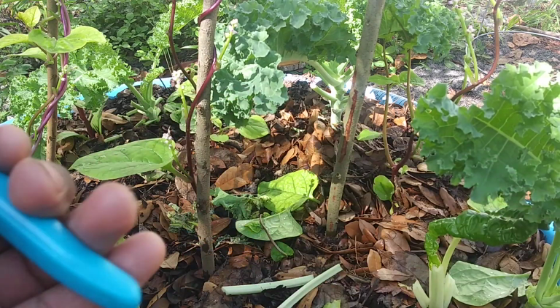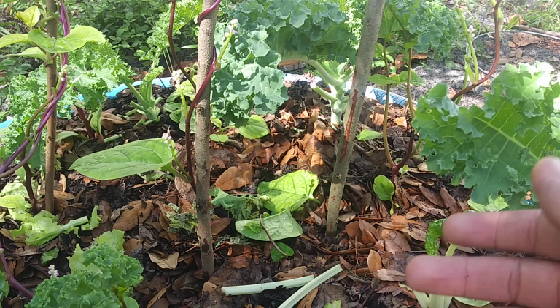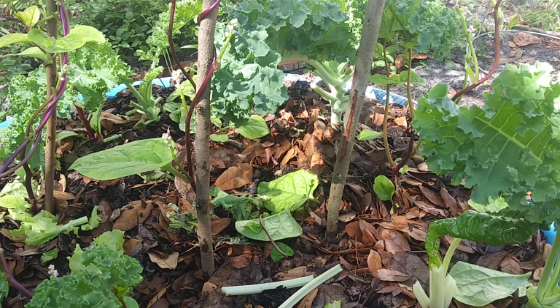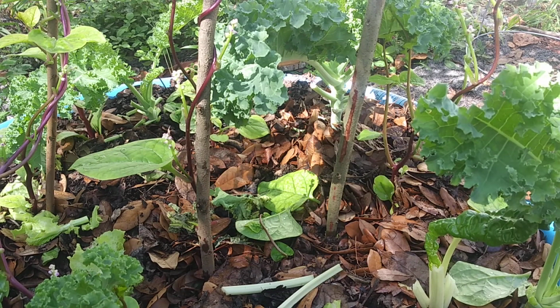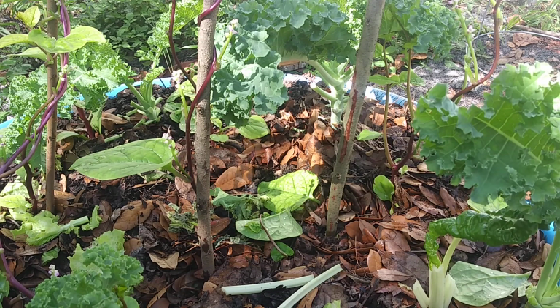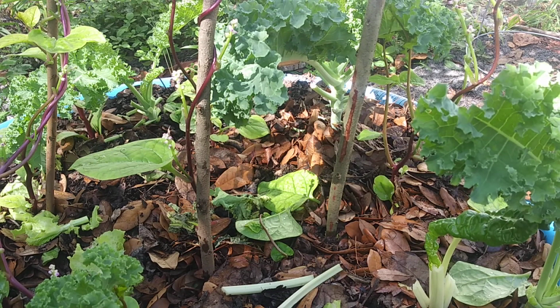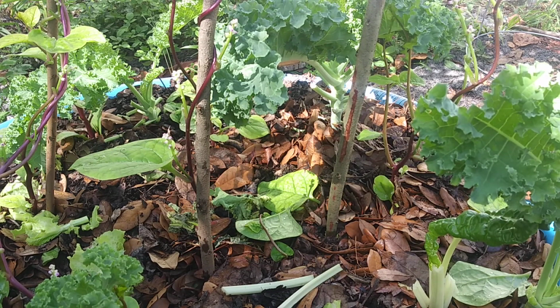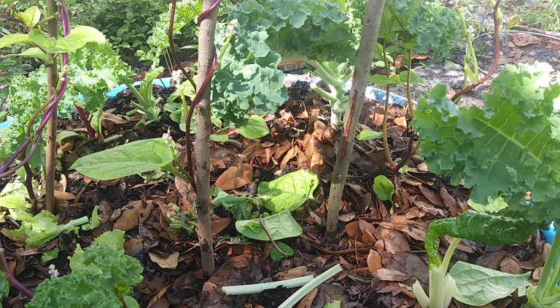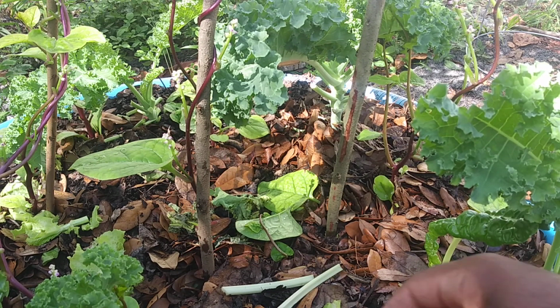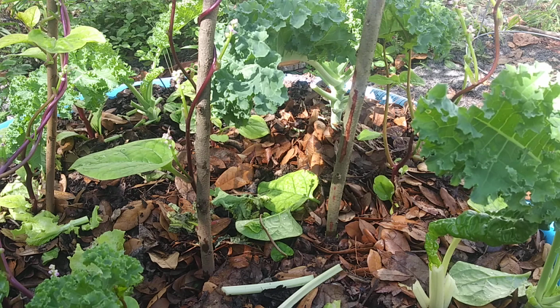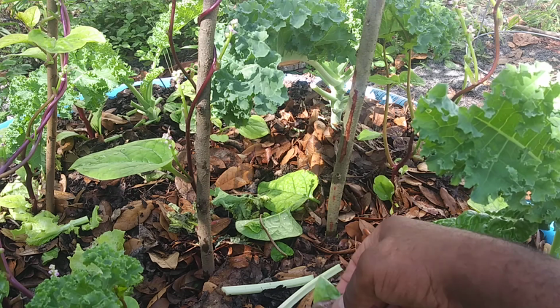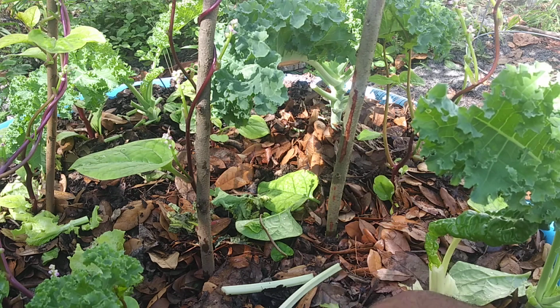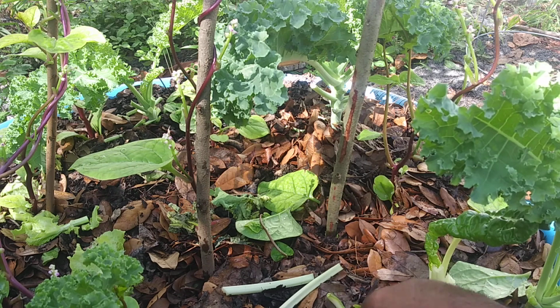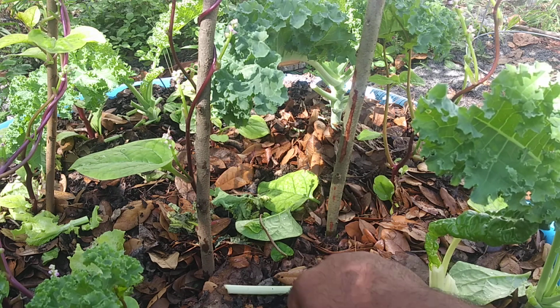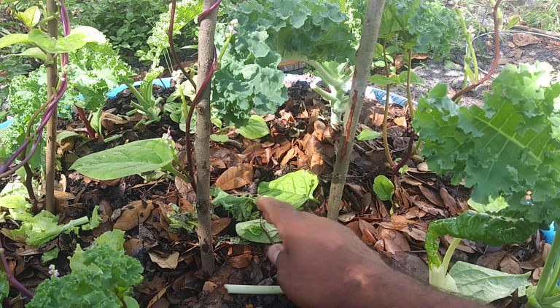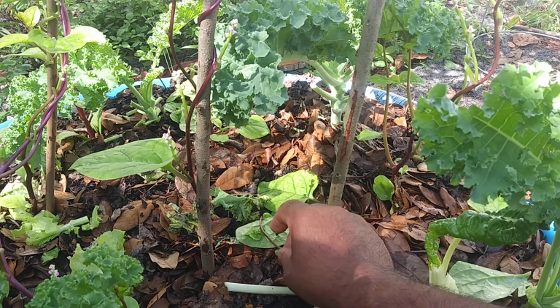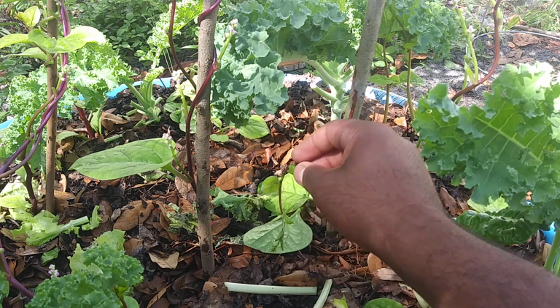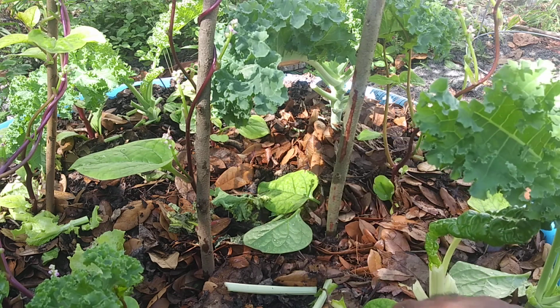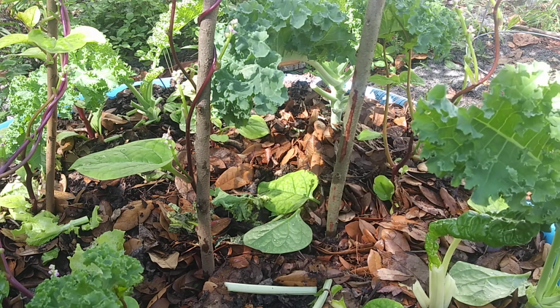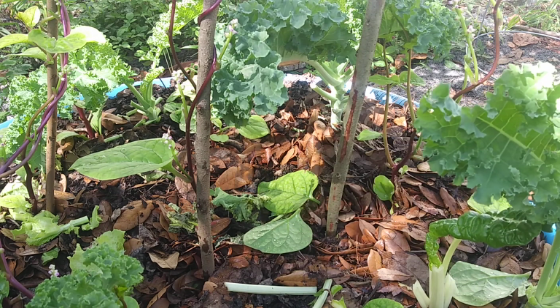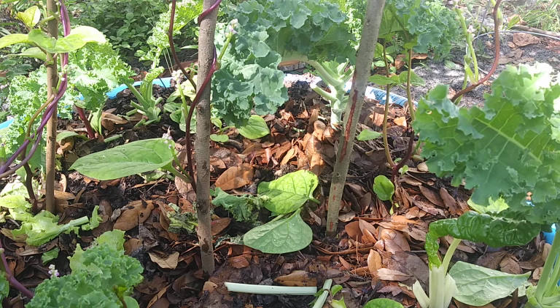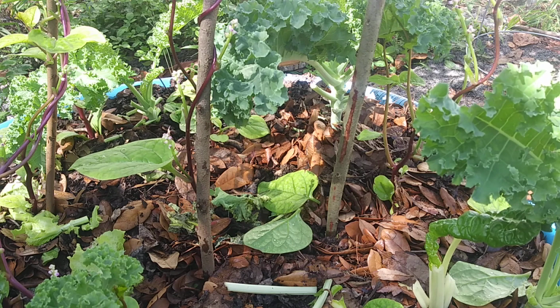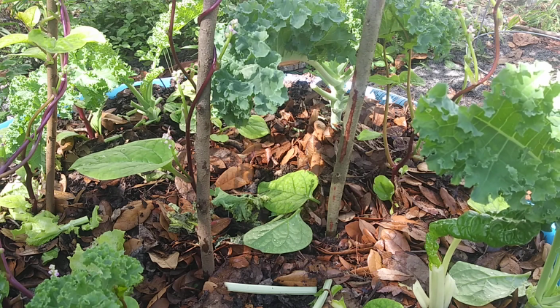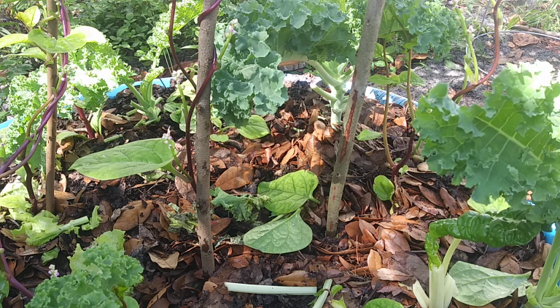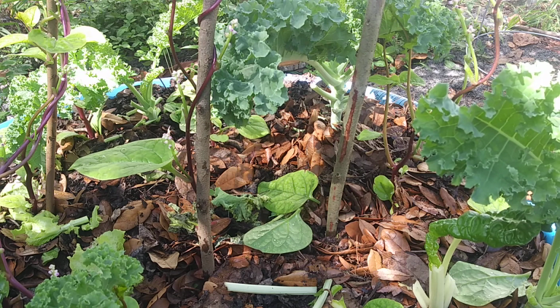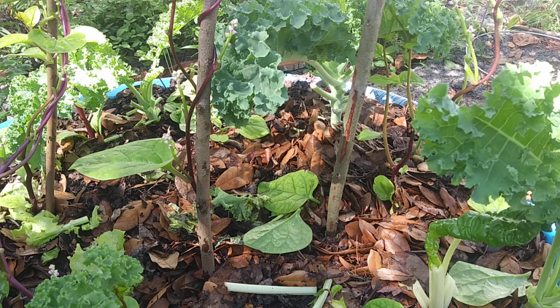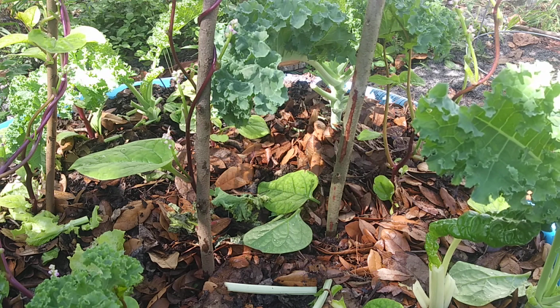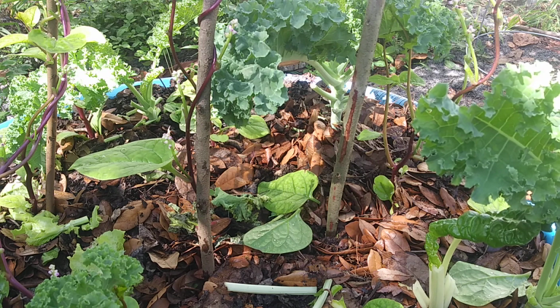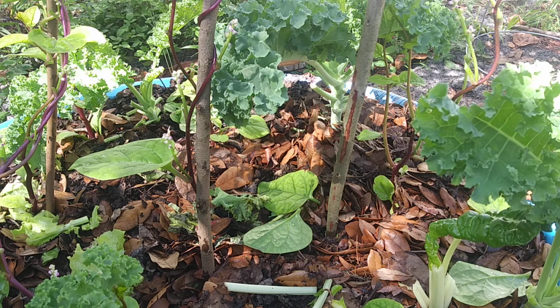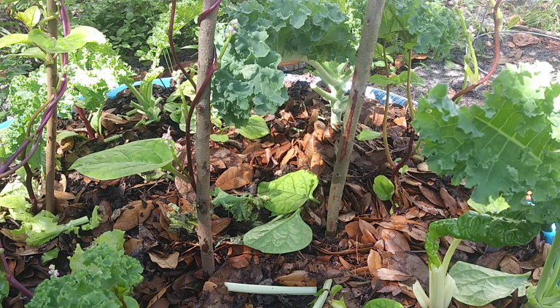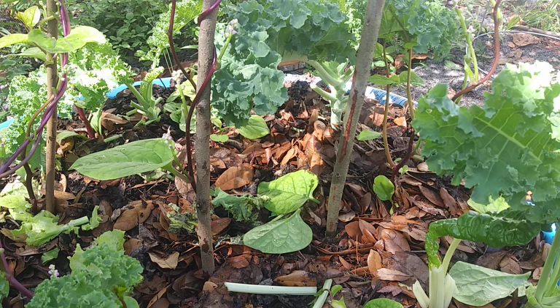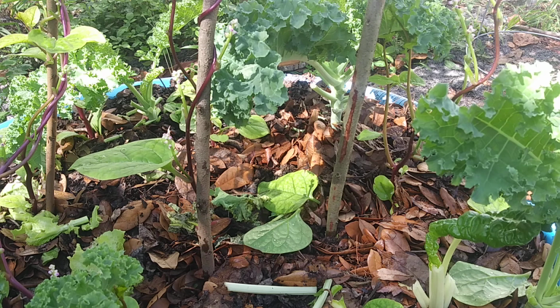You see all that I cut — I could throw it in the compost bin, but I'd rather just leave it here. I have a few worms in the pool and if they find it, they will eat it.